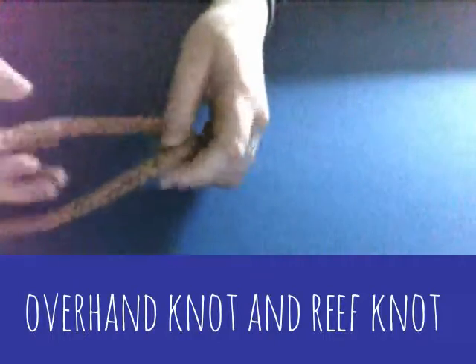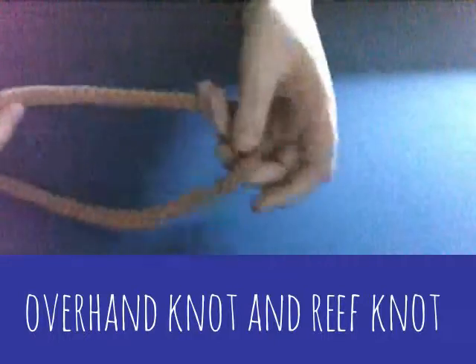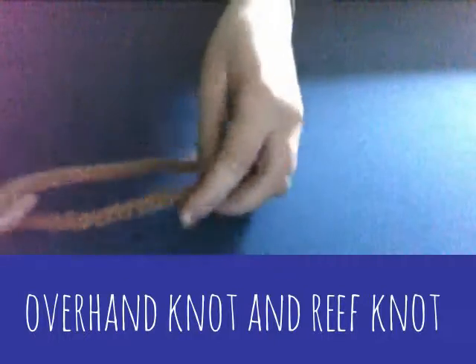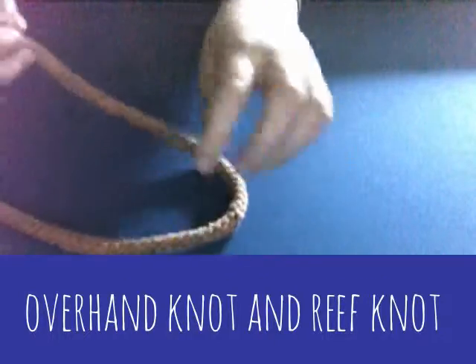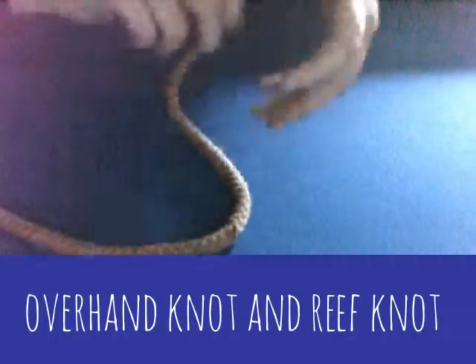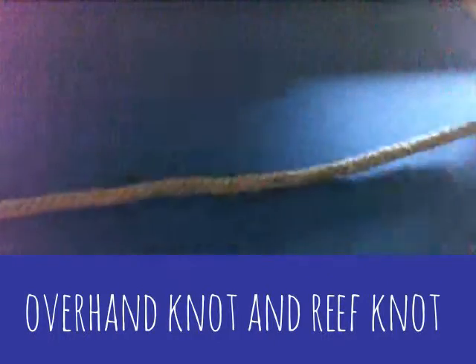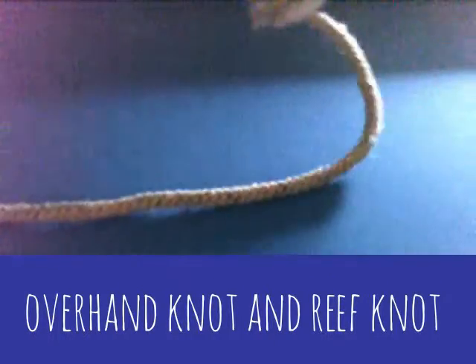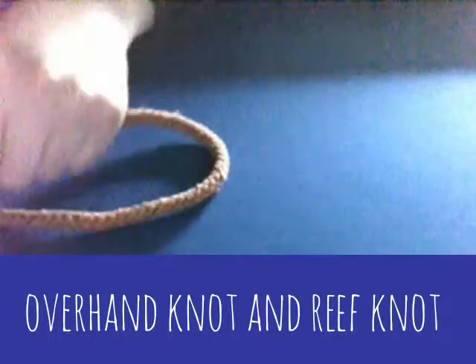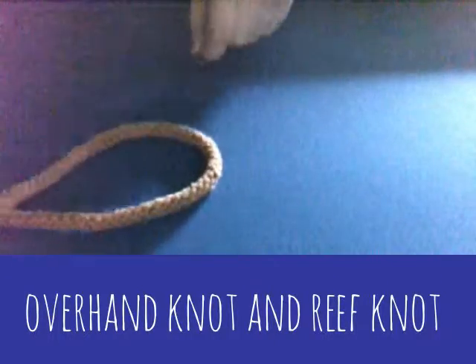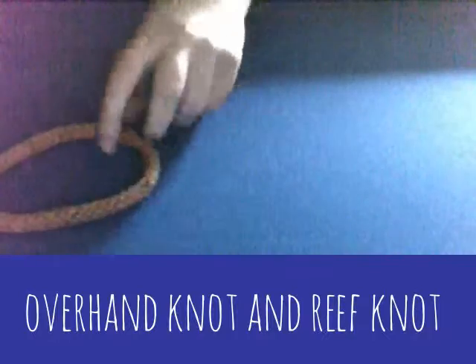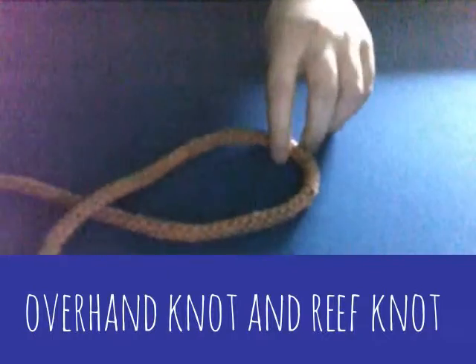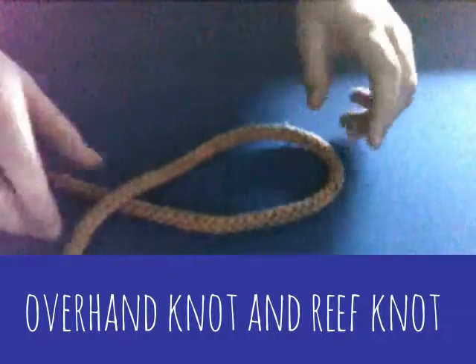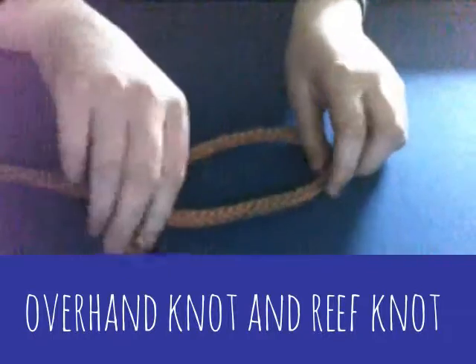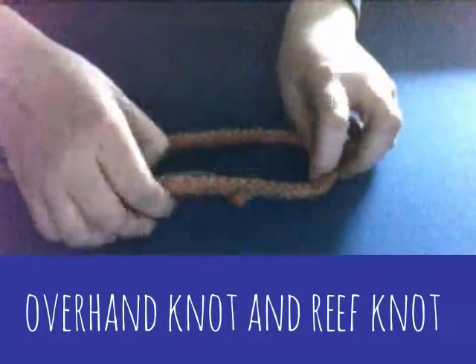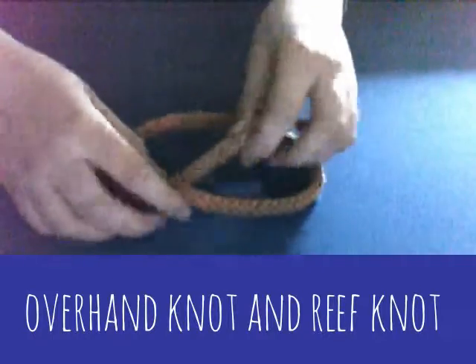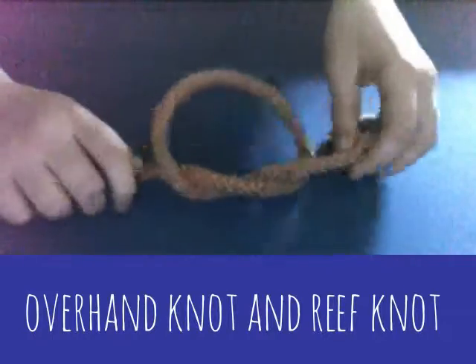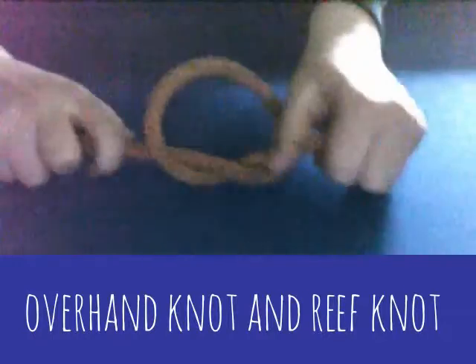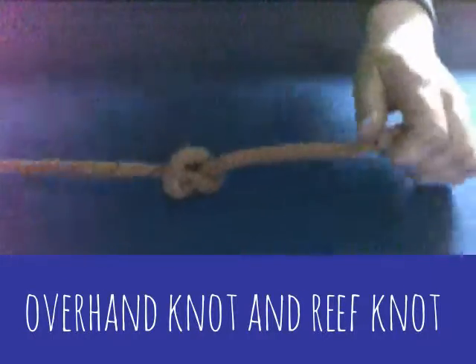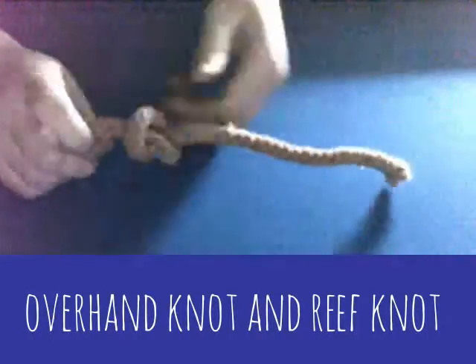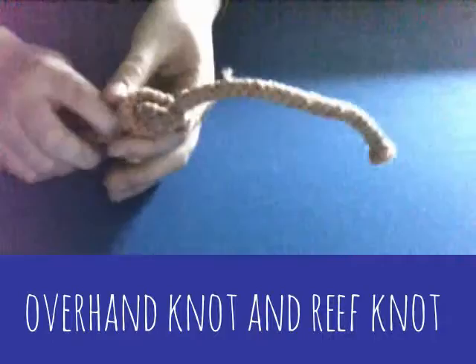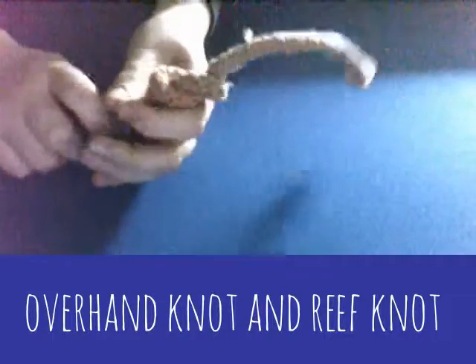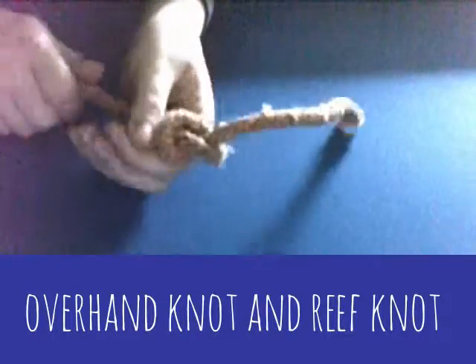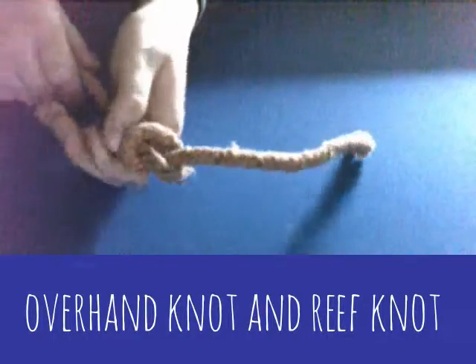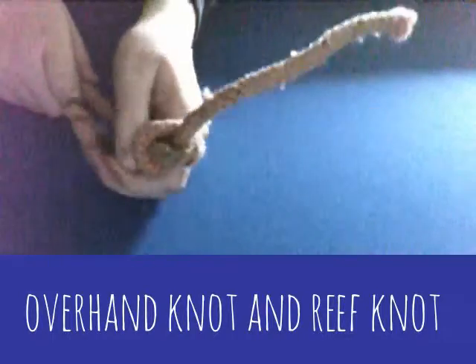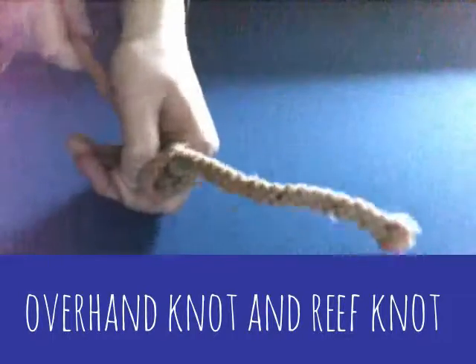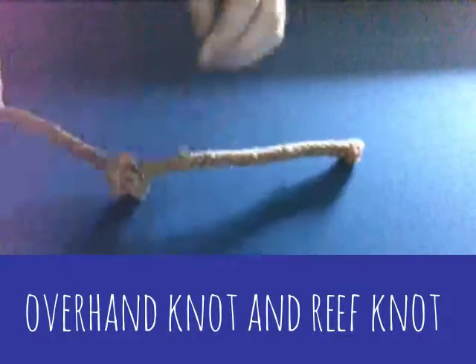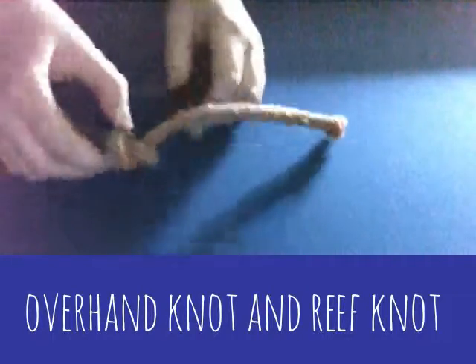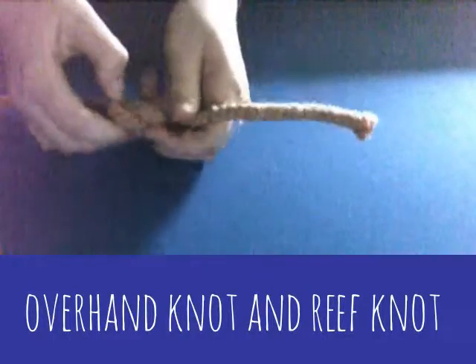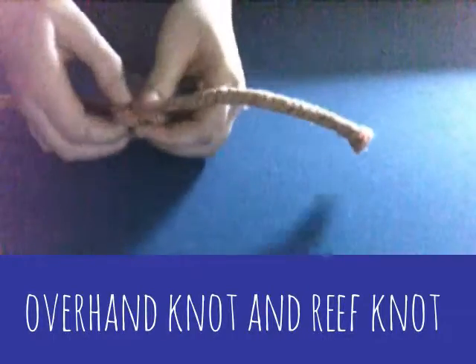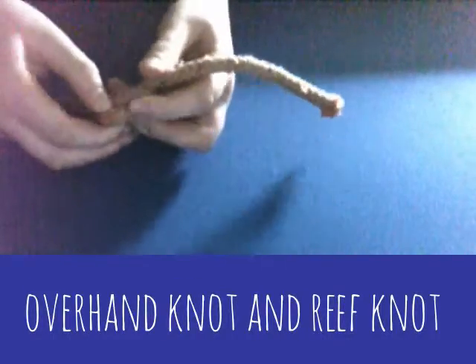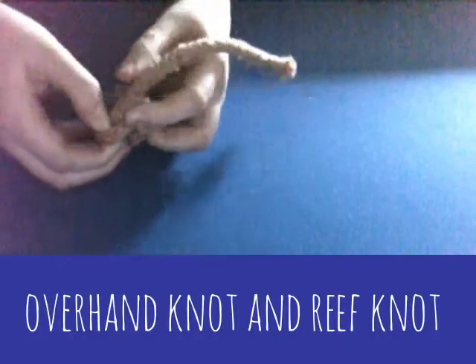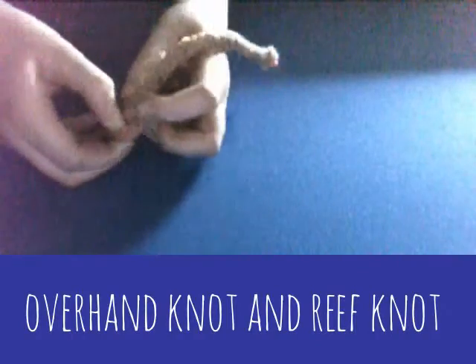So if you've got your rope like that, you just go like that, then put that through and pull — and there's your overhand knot. It's a good stopper knot, and that's how to be epic at tying an overhand knot.